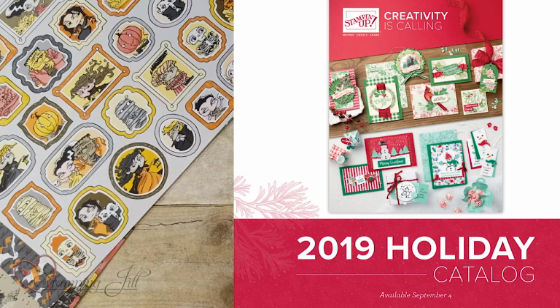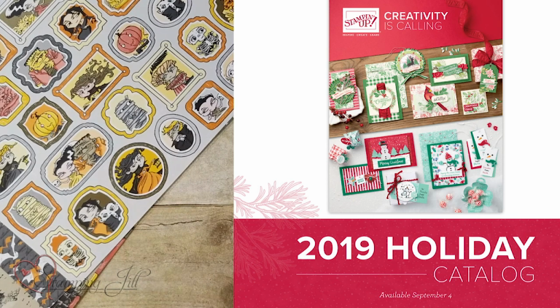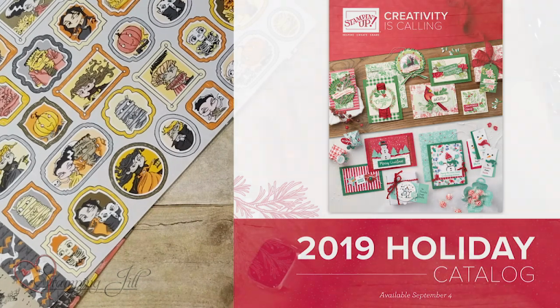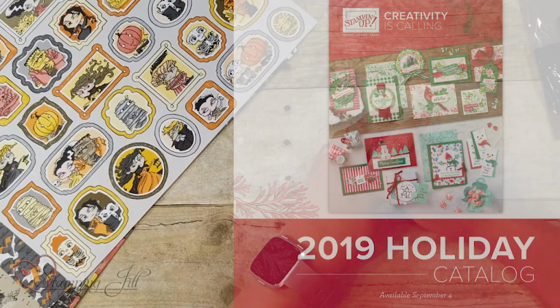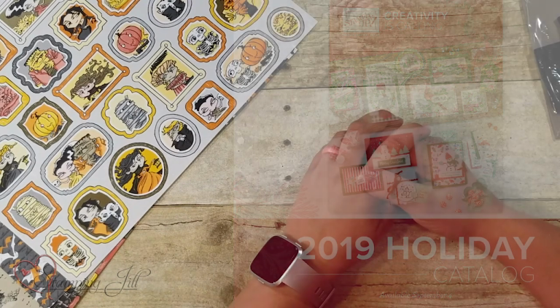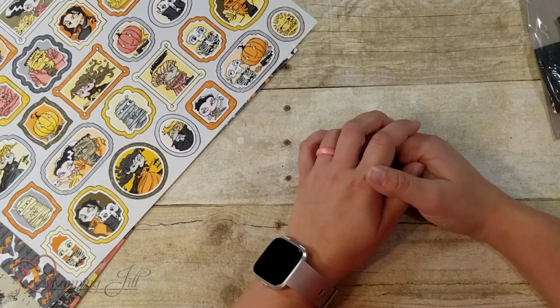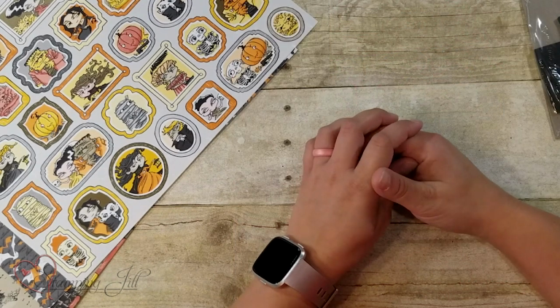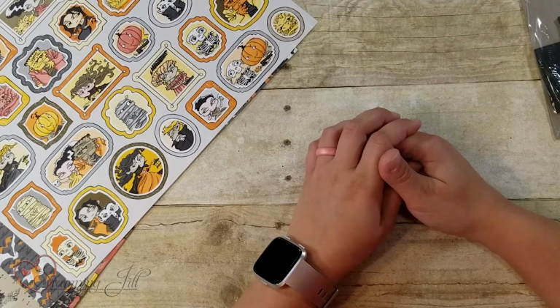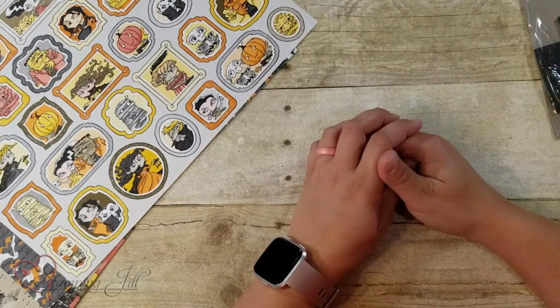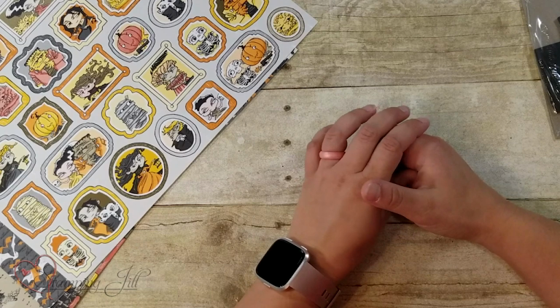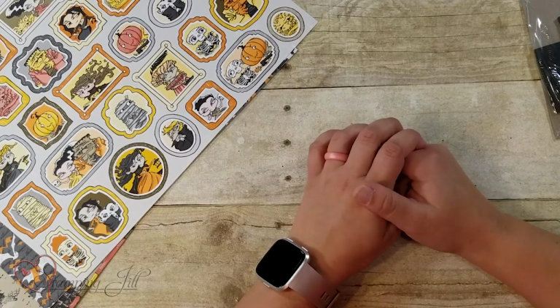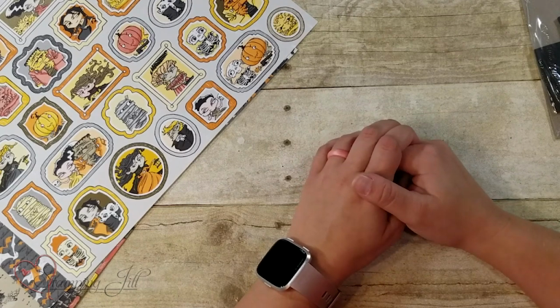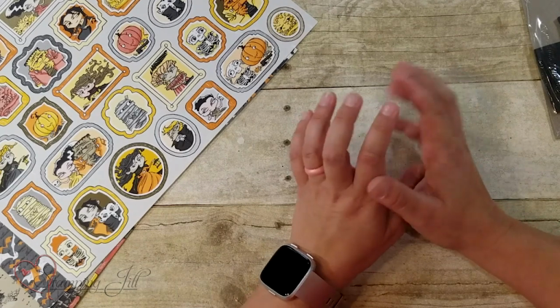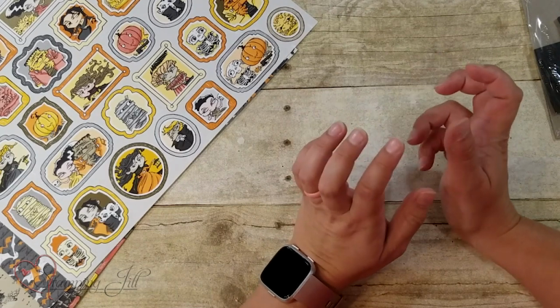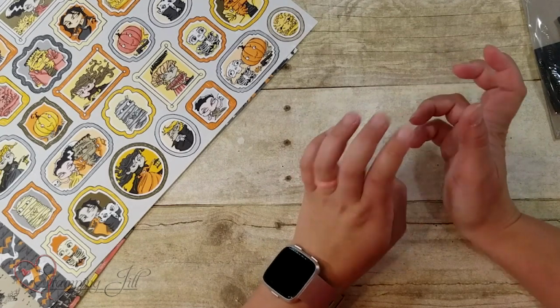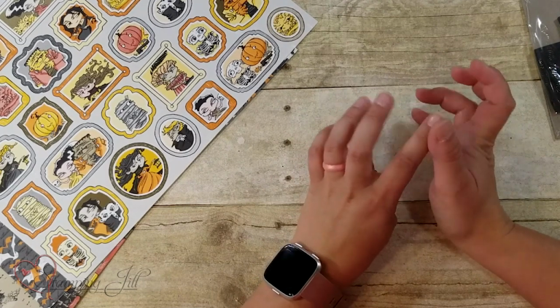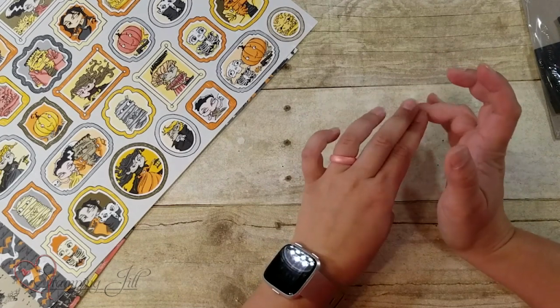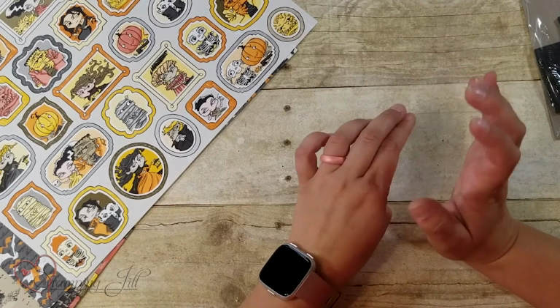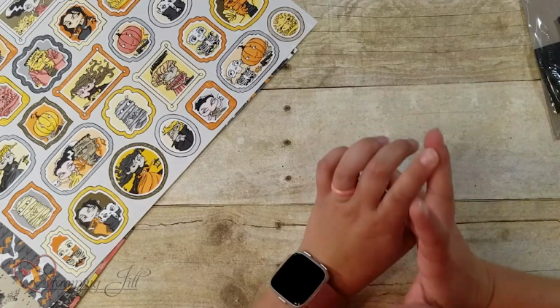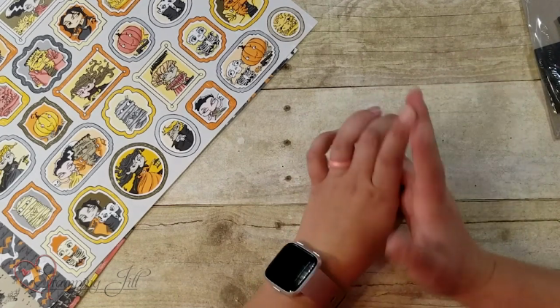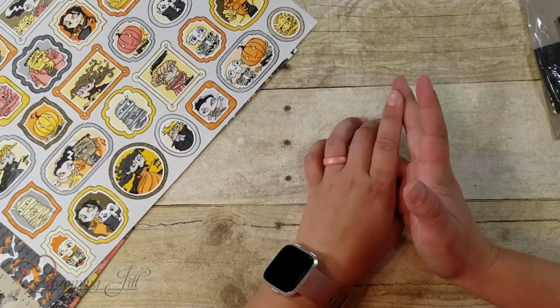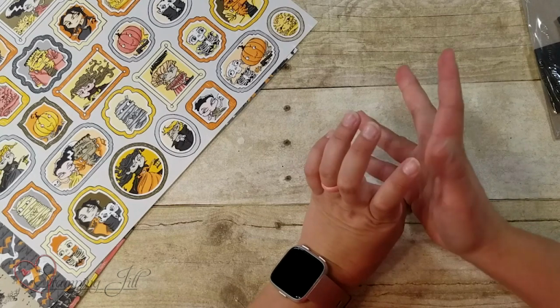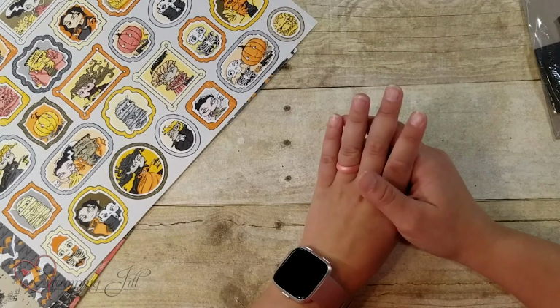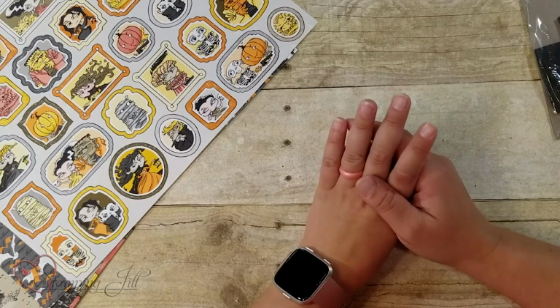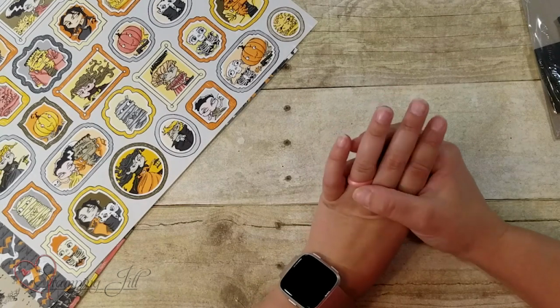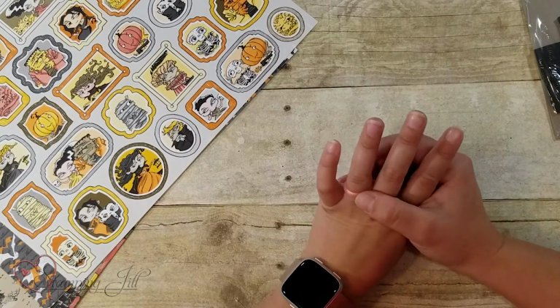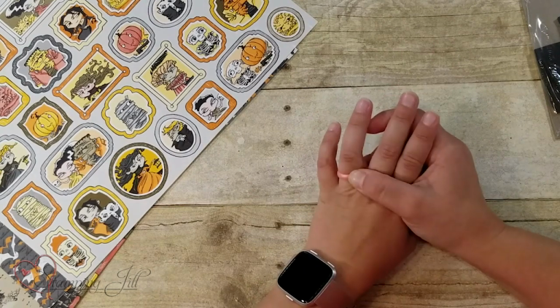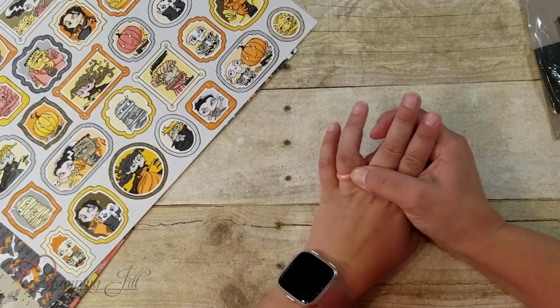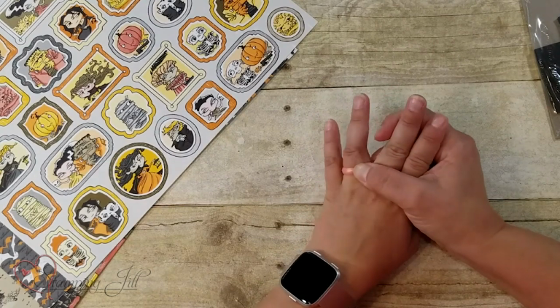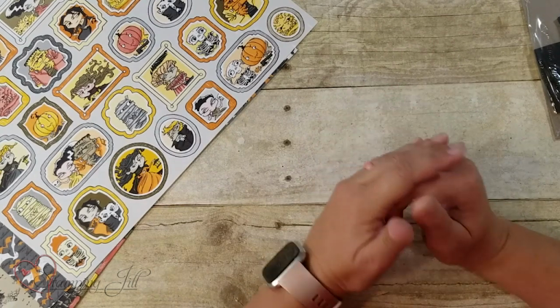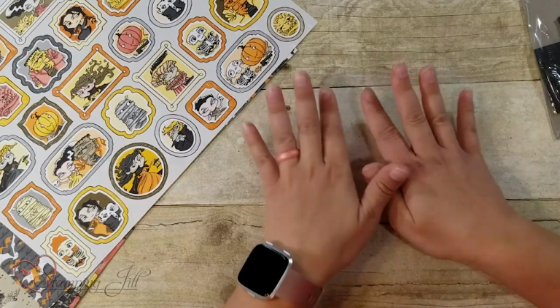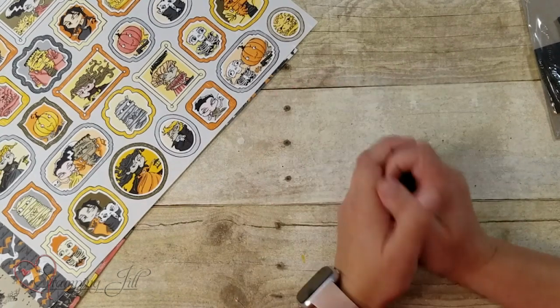This suite that I'm sharing with you is the Monster Bash Suite, and it's so cute. It has fun paper and a stamp set and dies, and it is just a really fun one to play with. So I wanted to show that to you.